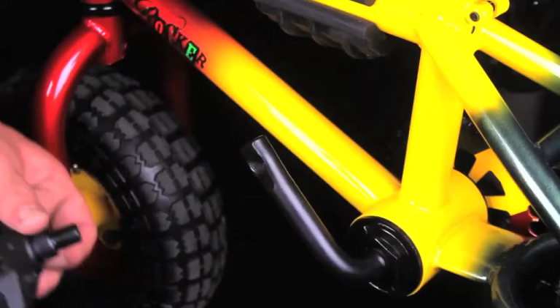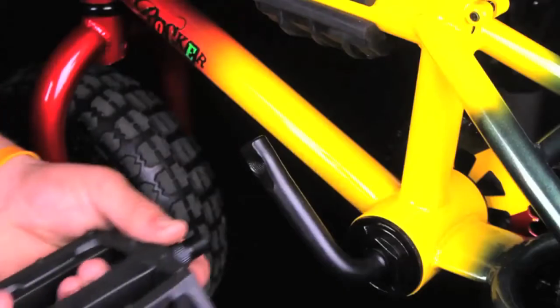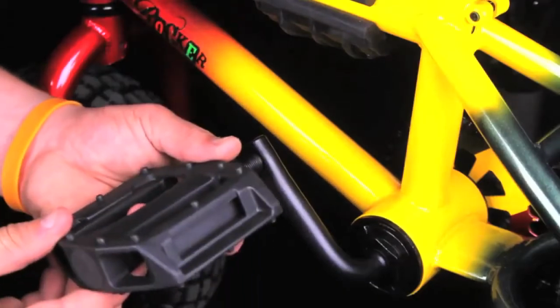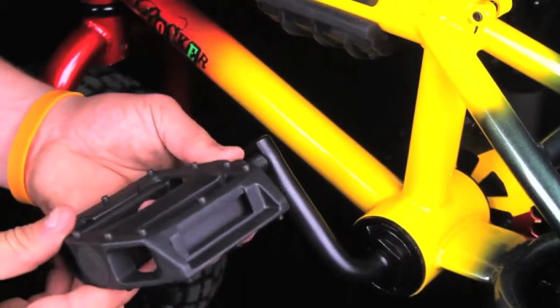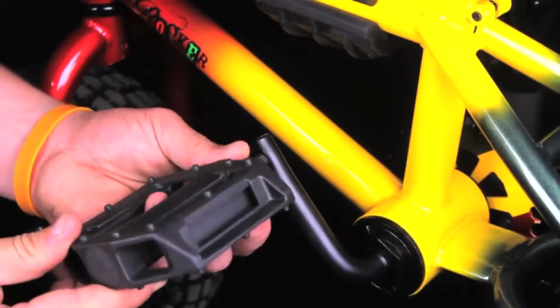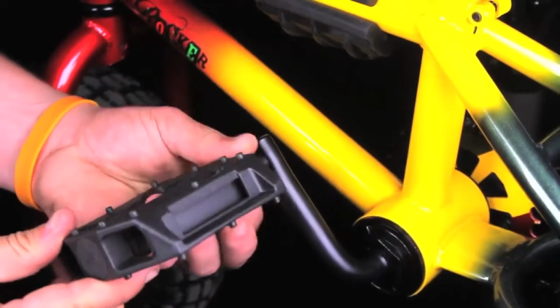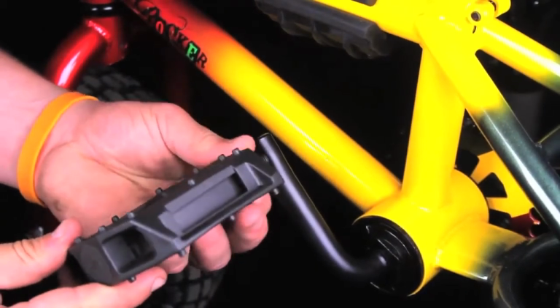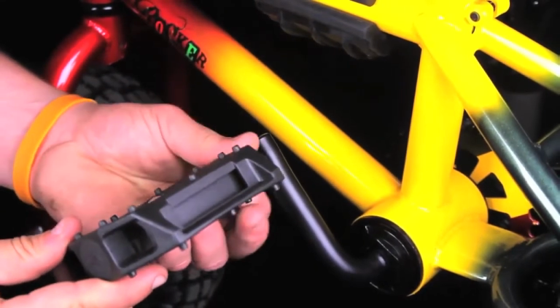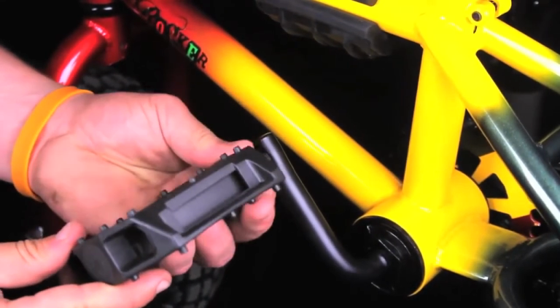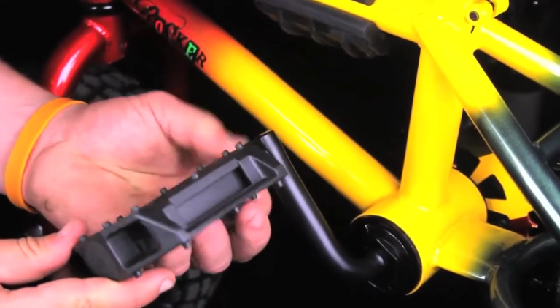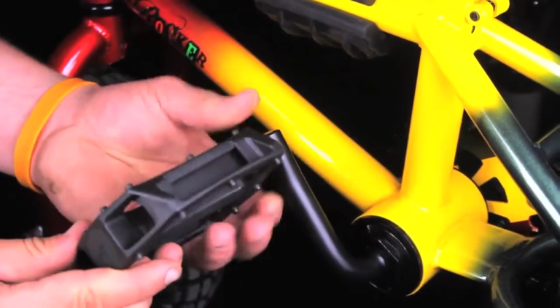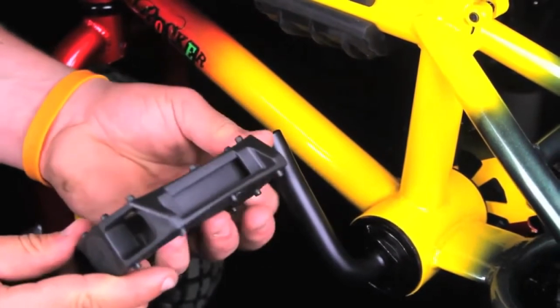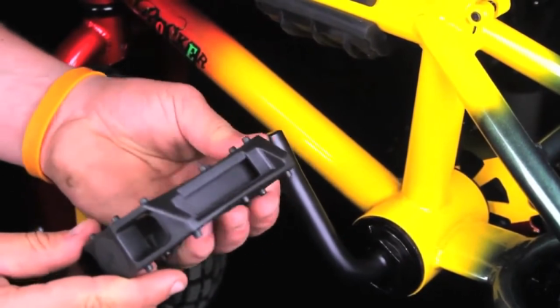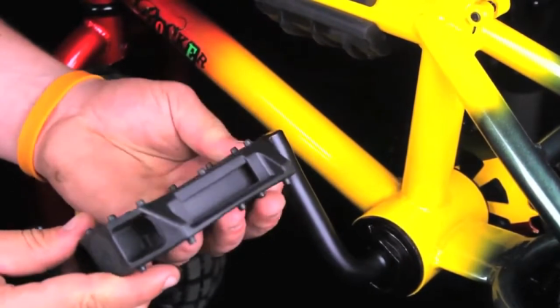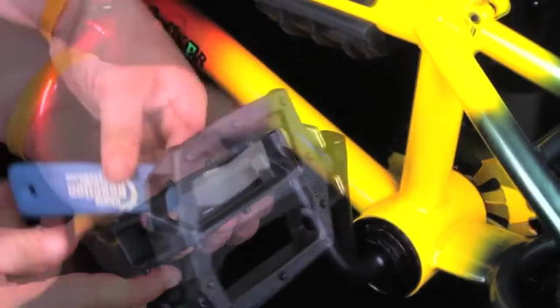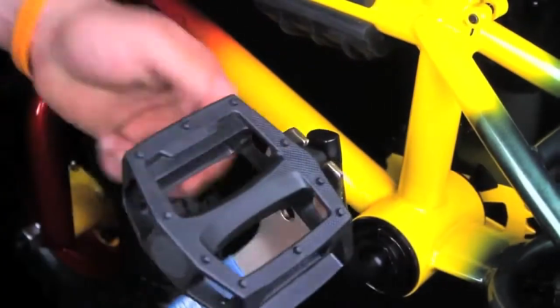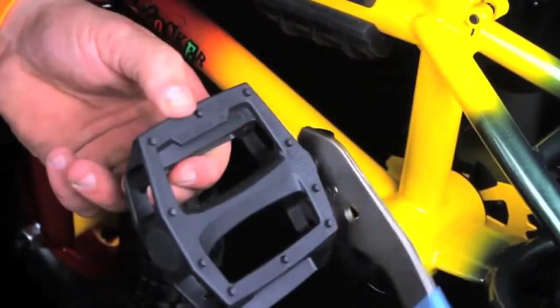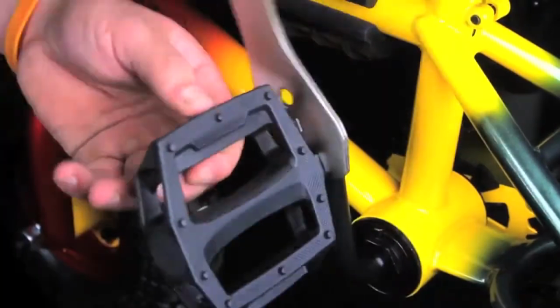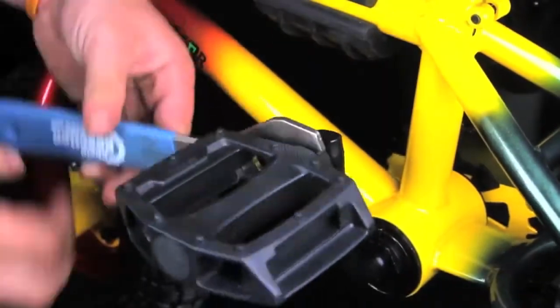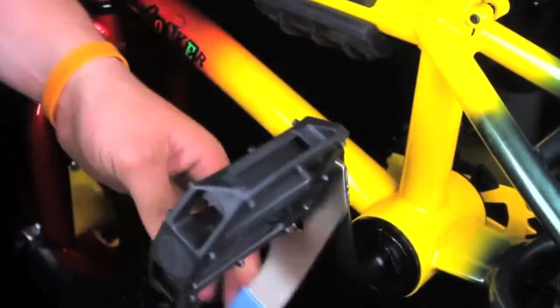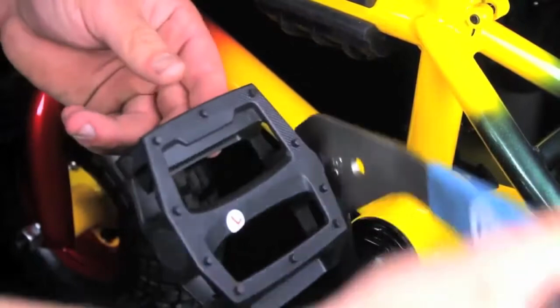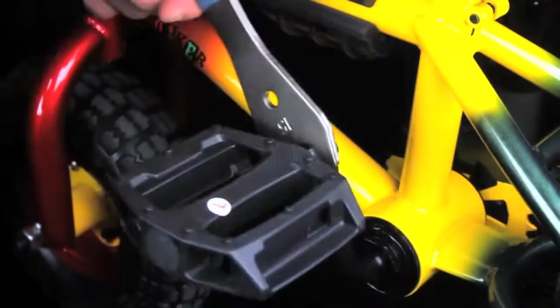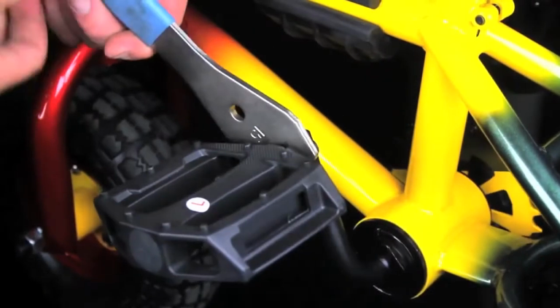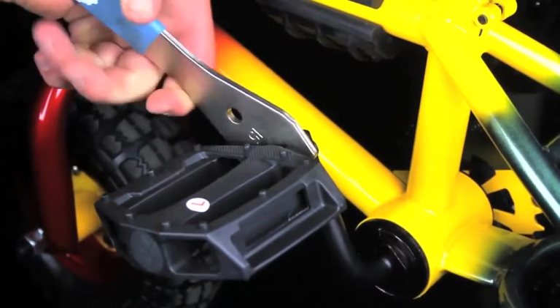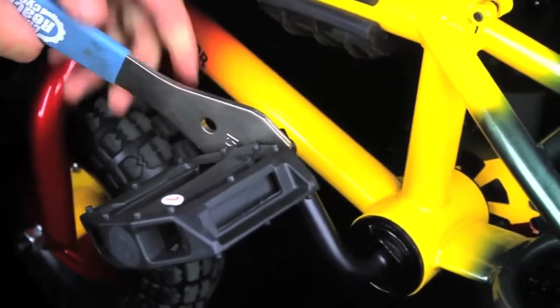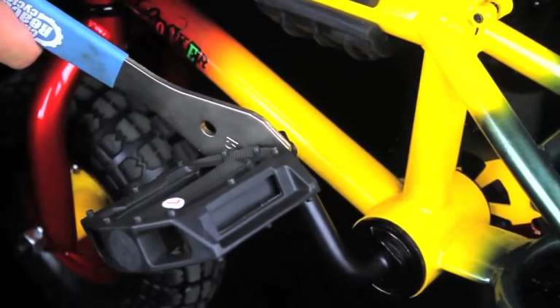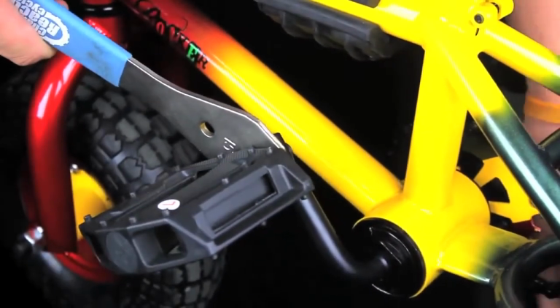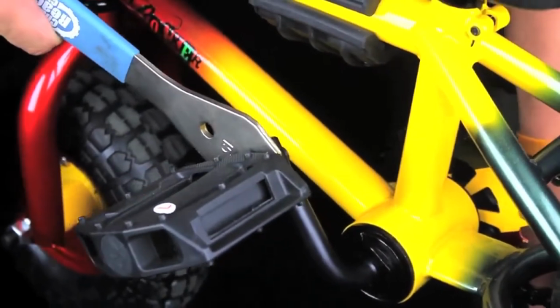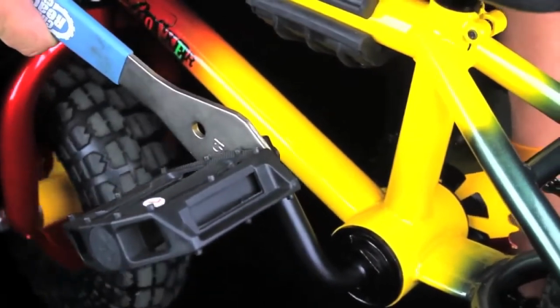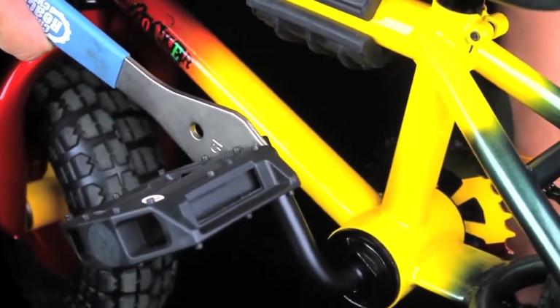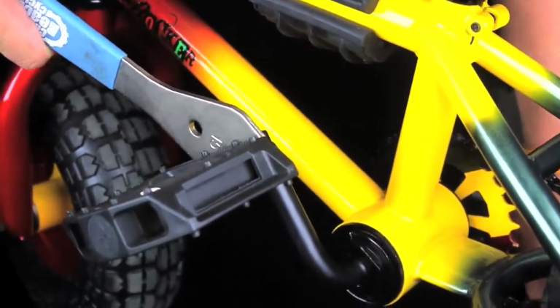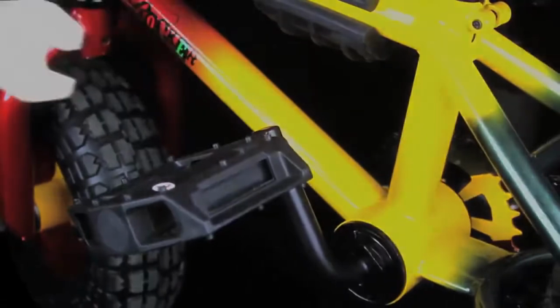Next, take the left pedal and screw it into the left-hand crank arm anti-clockwise. Be careful not to cross-thread your pedals into the crank arms and make sure the pedal is done up nice and tight. Running loose pedals destroys the threads very quickly.